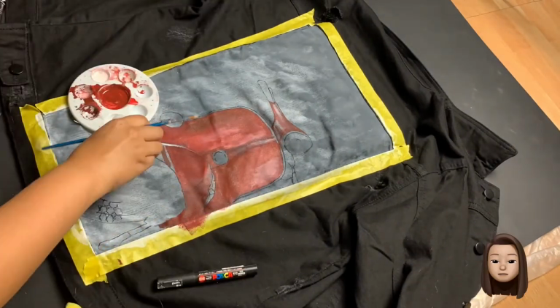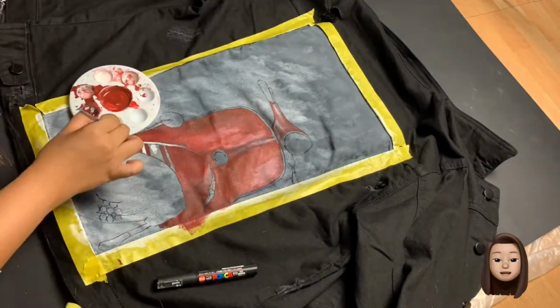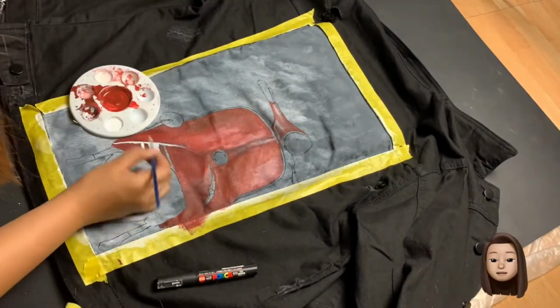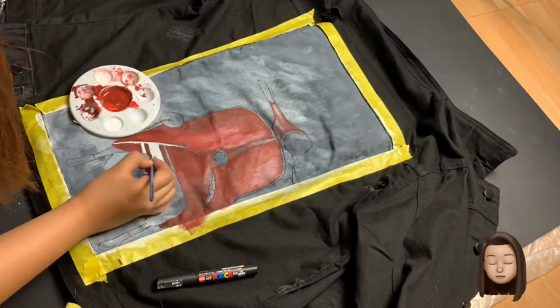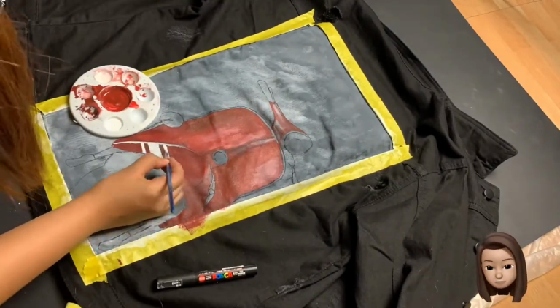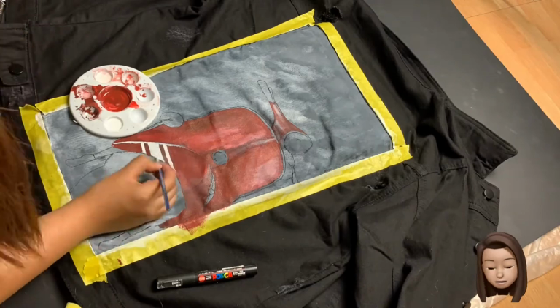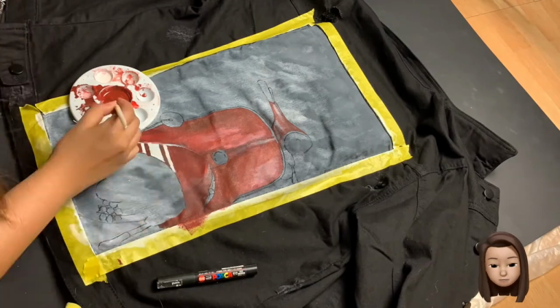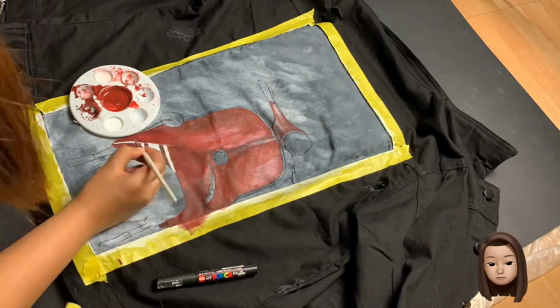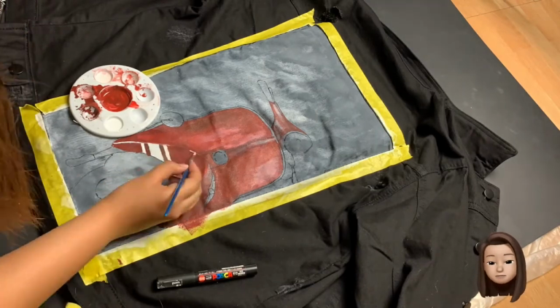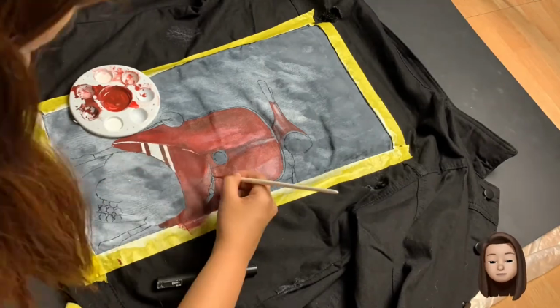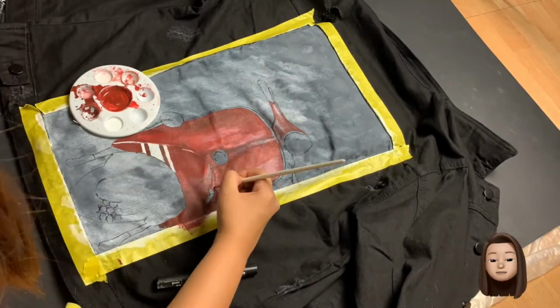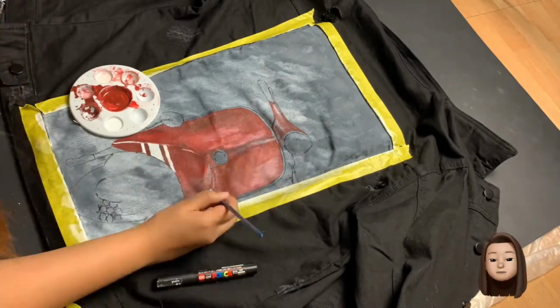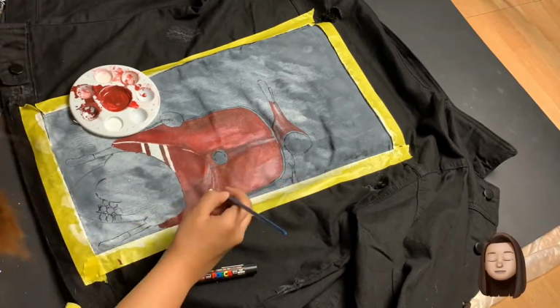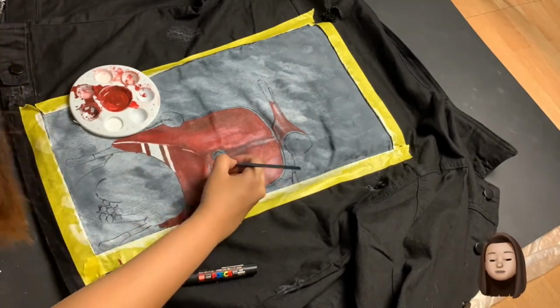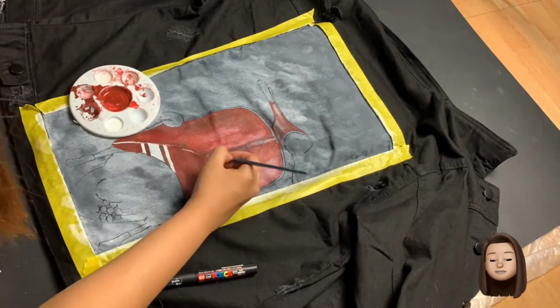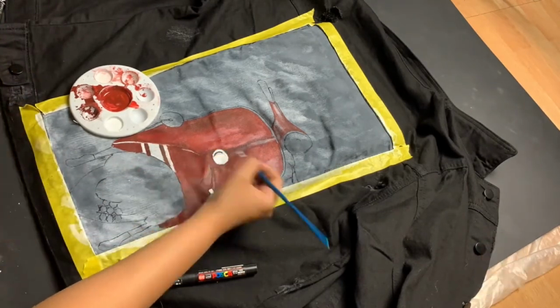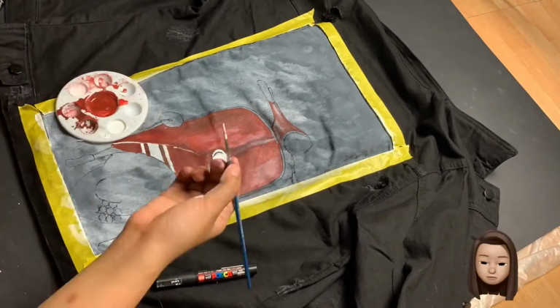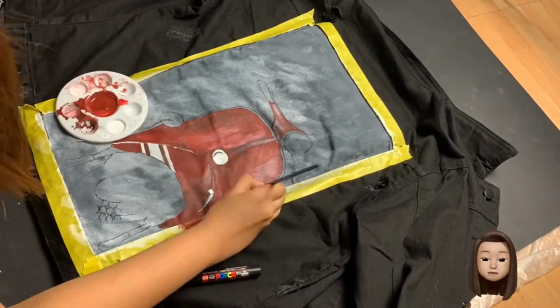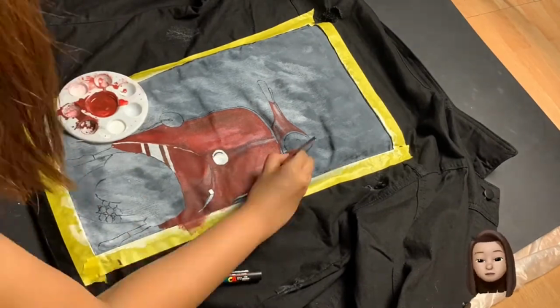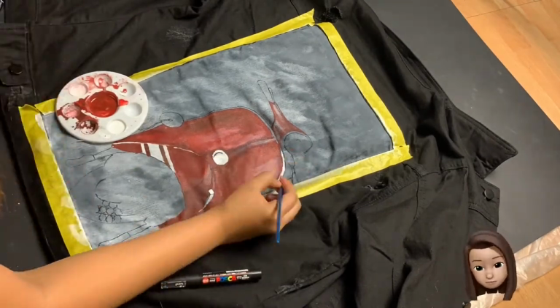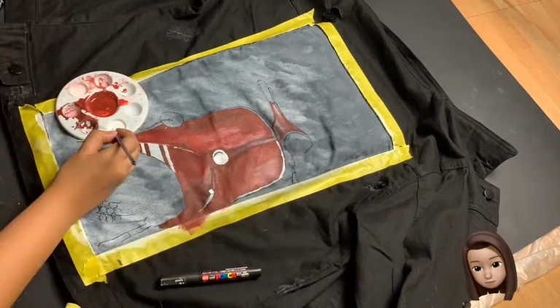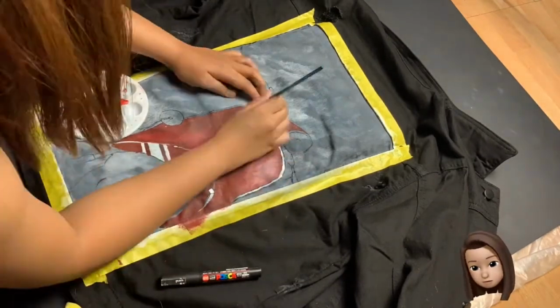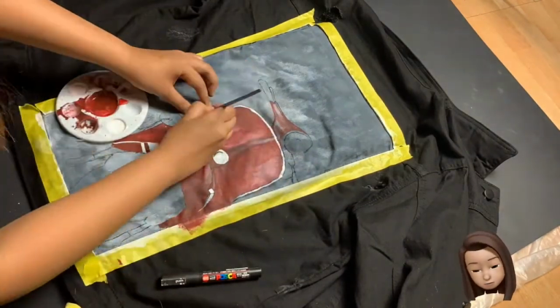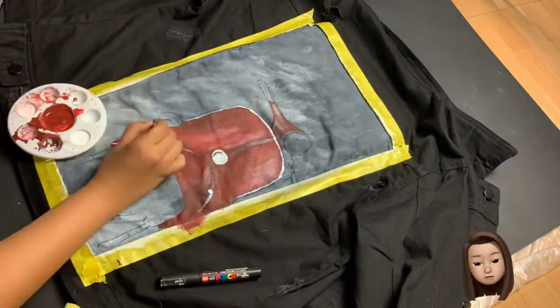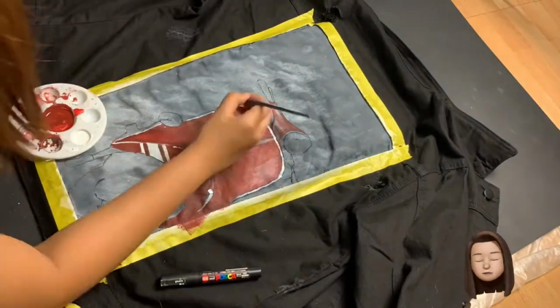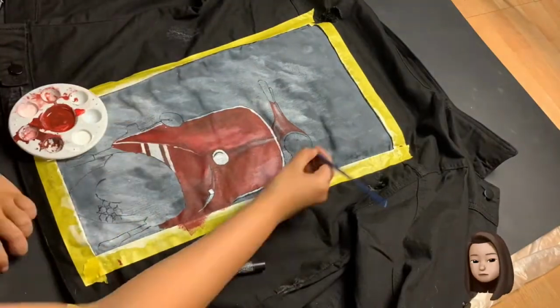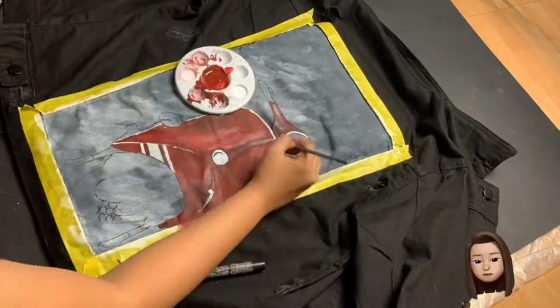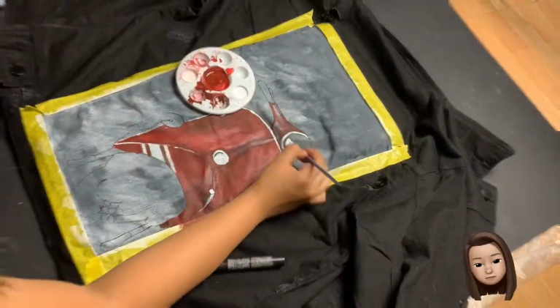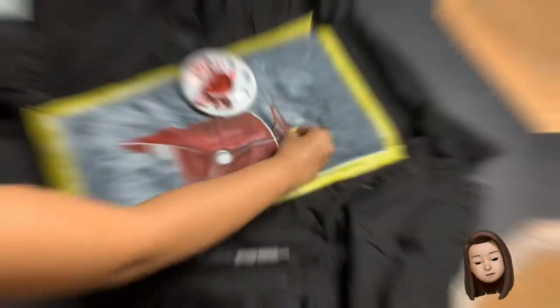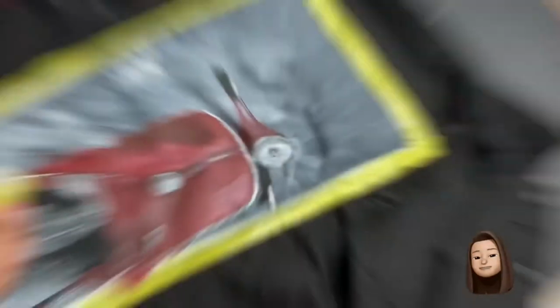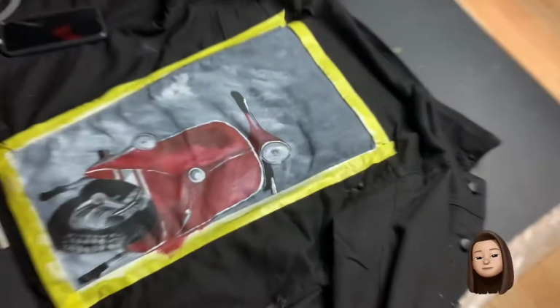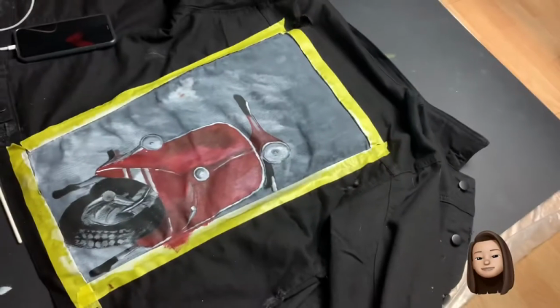I also use Angelus water and stain repellent for protective coating, so even if you do machine wash, fold it, or crumple it, there will be no paint cracks.